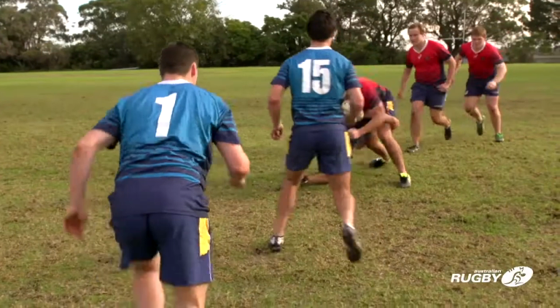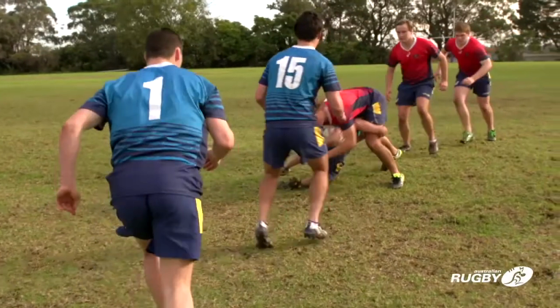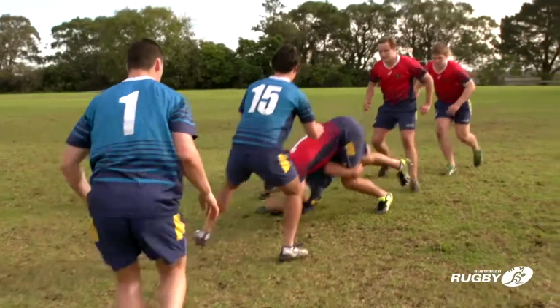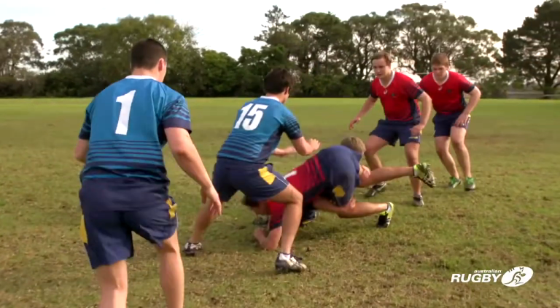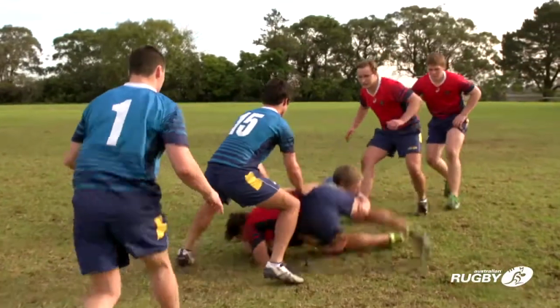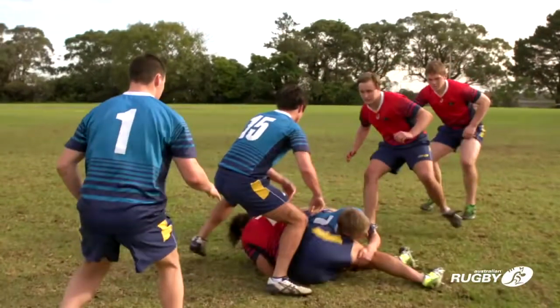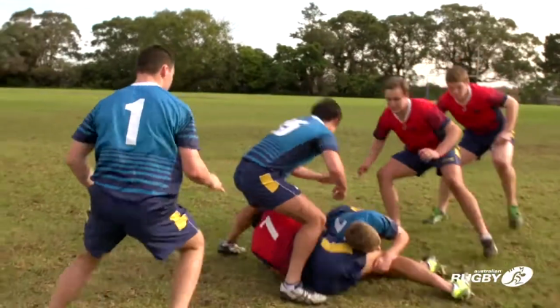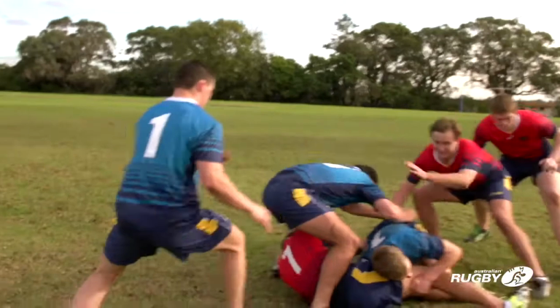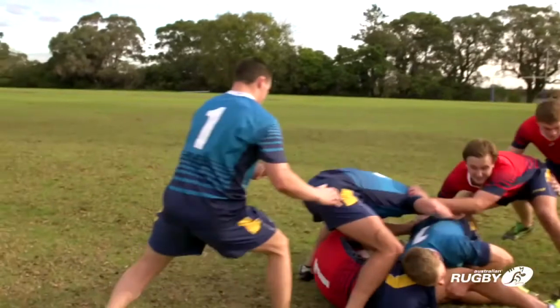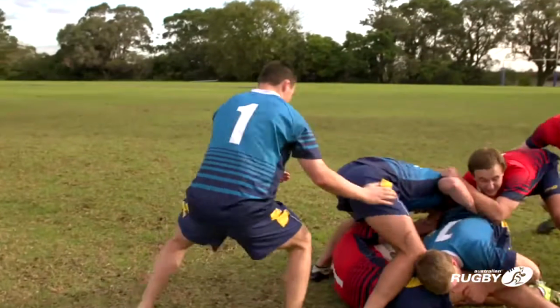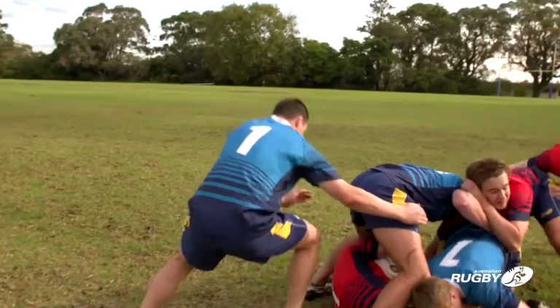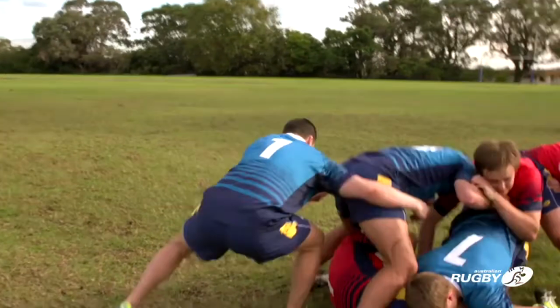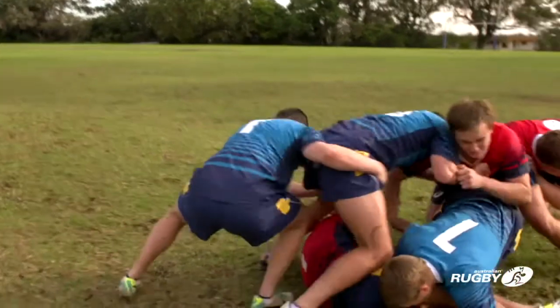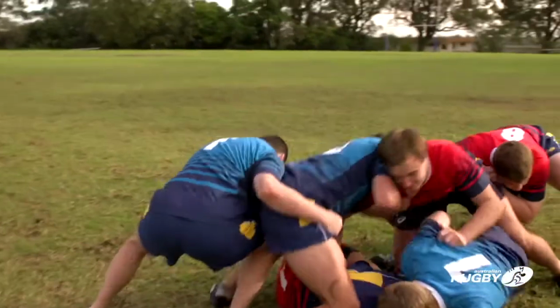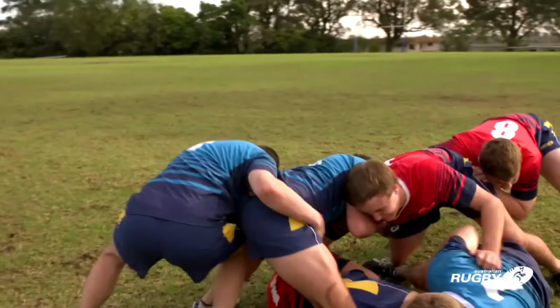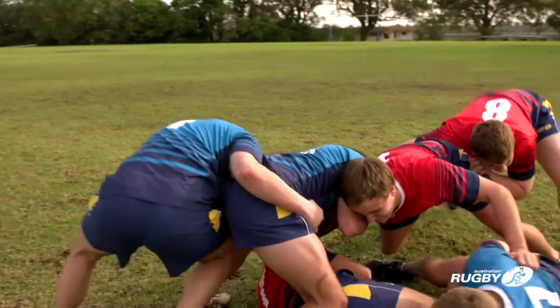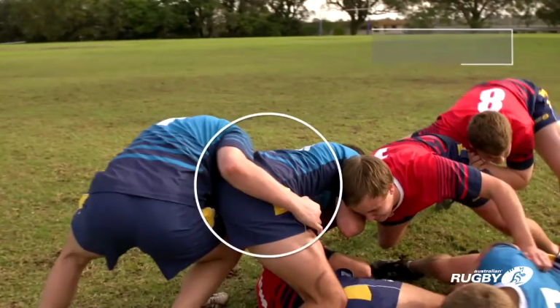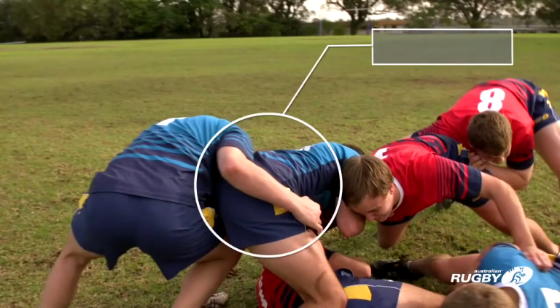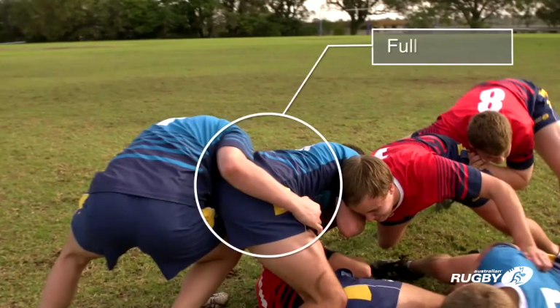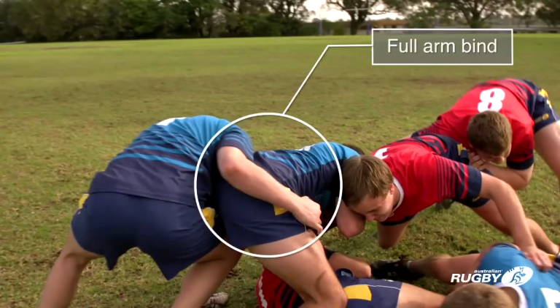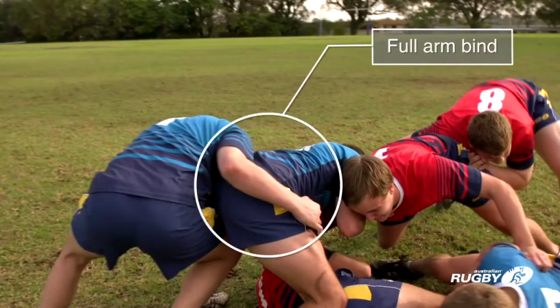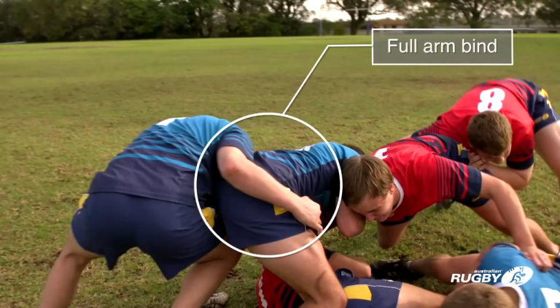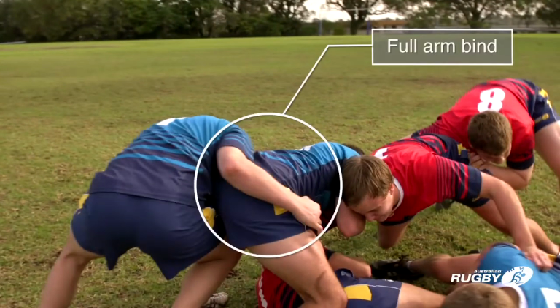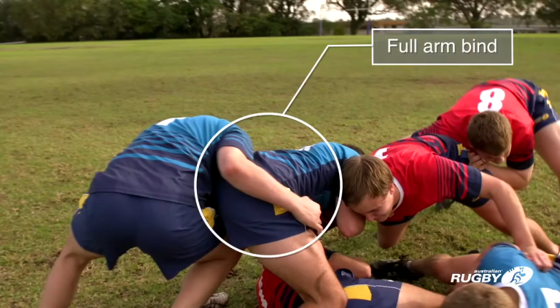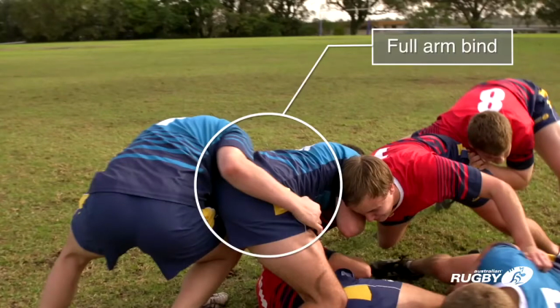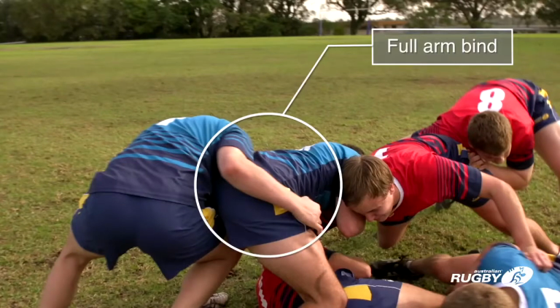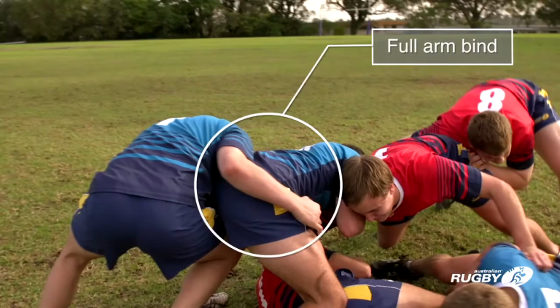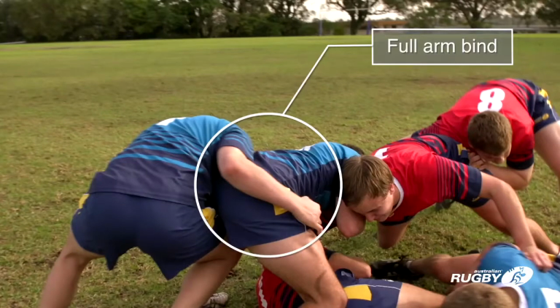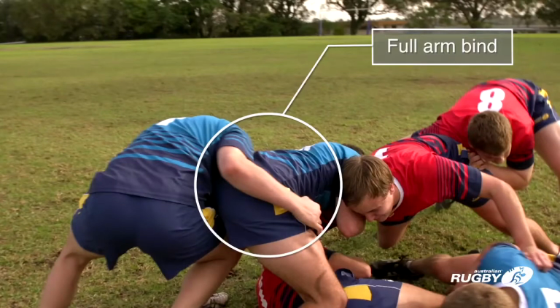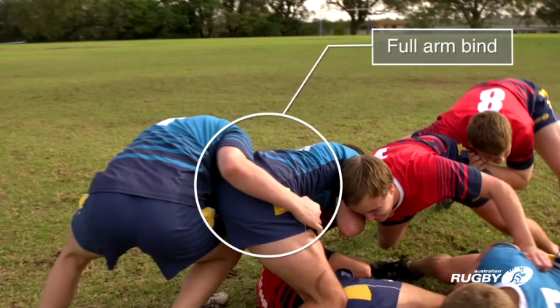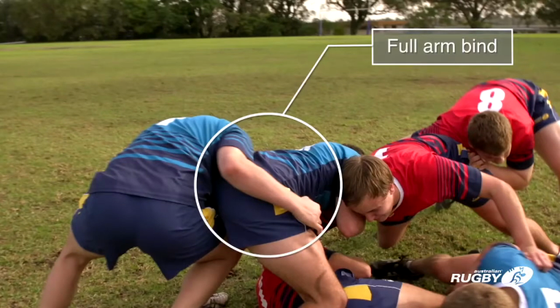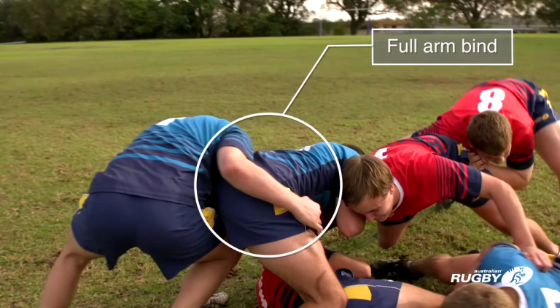Players joining a ruck must bind onto a player in the ruck from behind the last feet of their teammates in the ruck. A bind requires use of the whole arm from hand to shoulder.